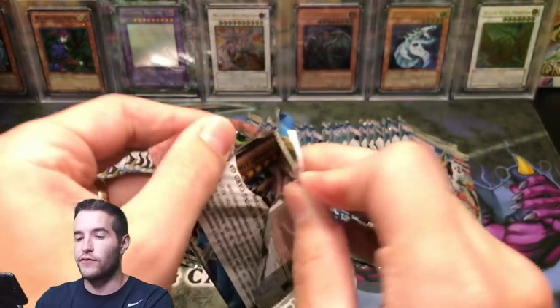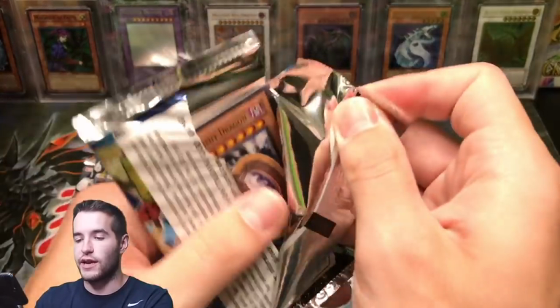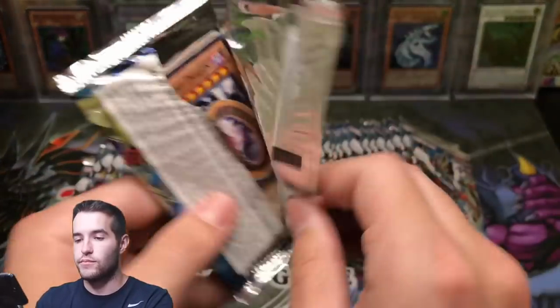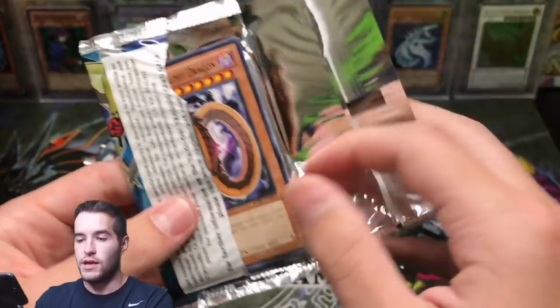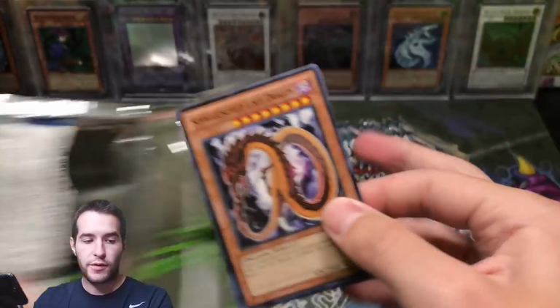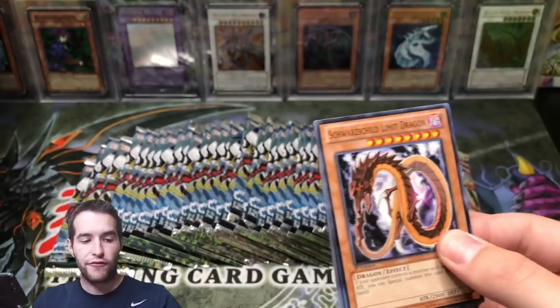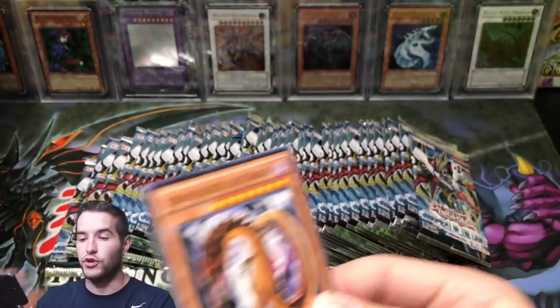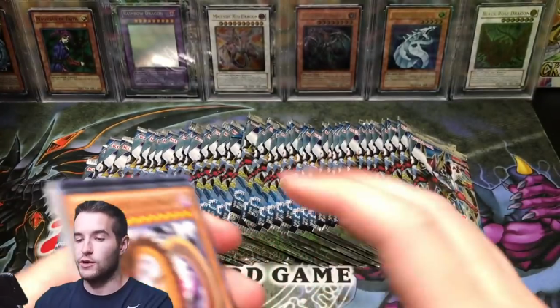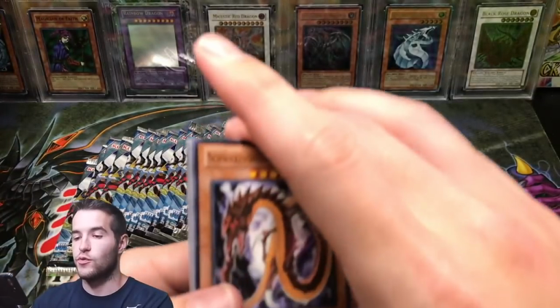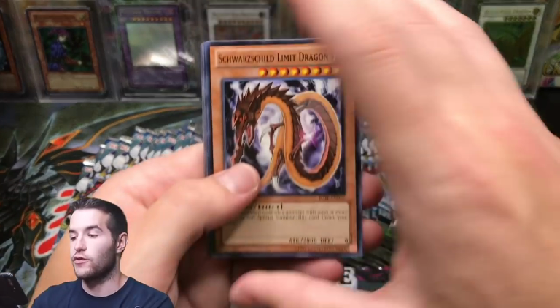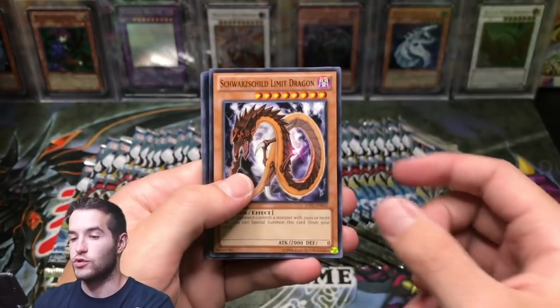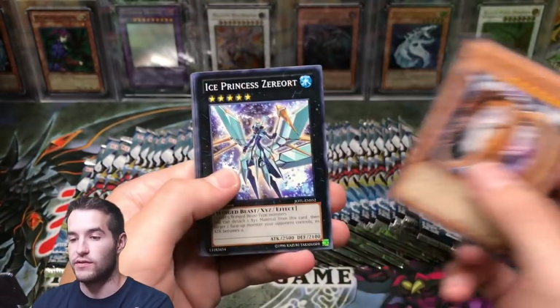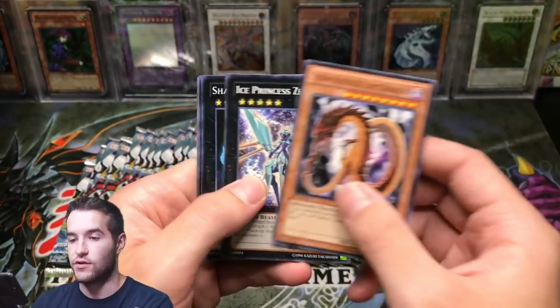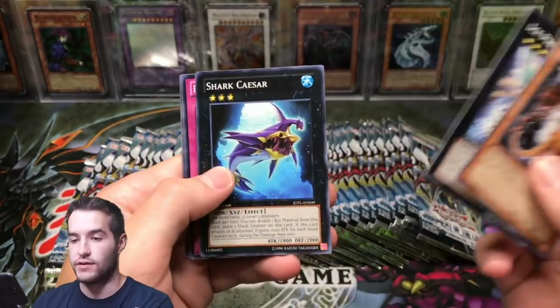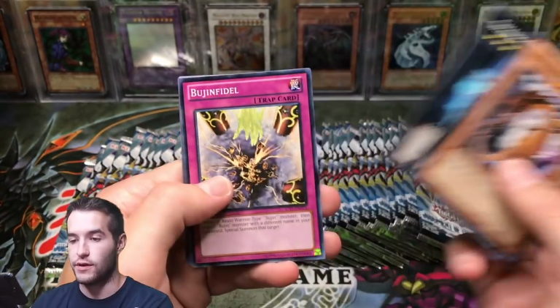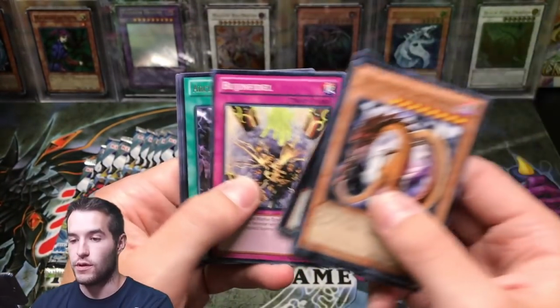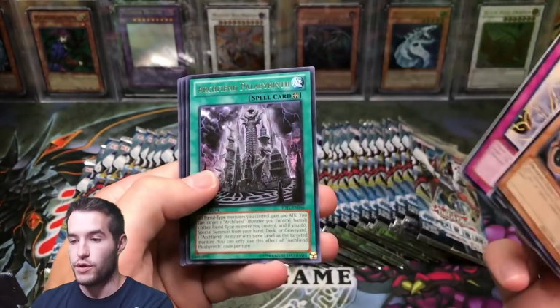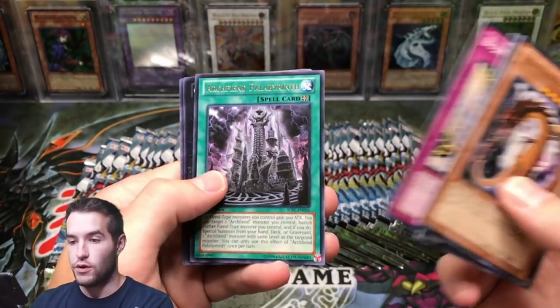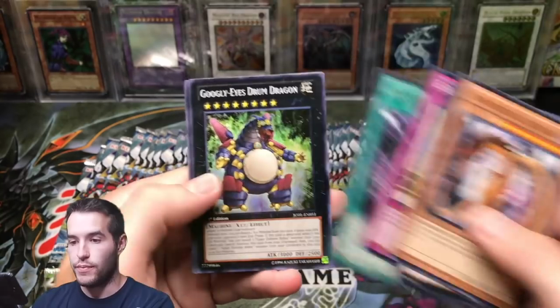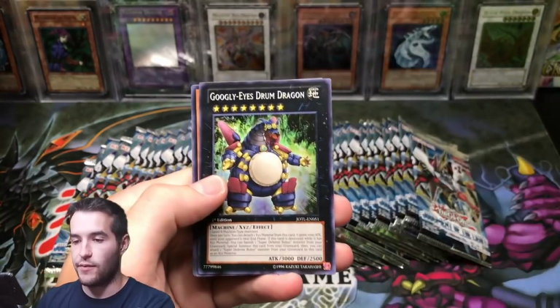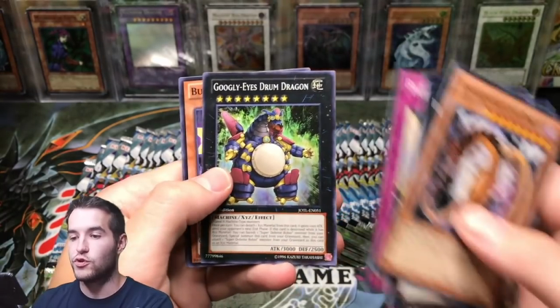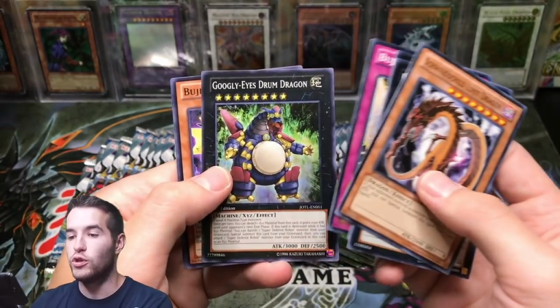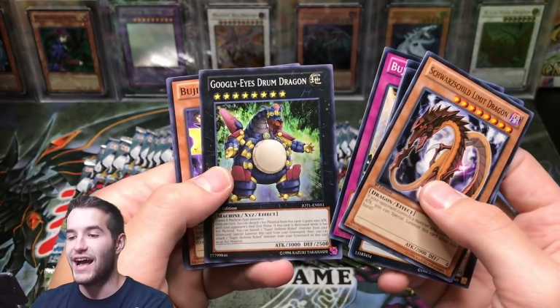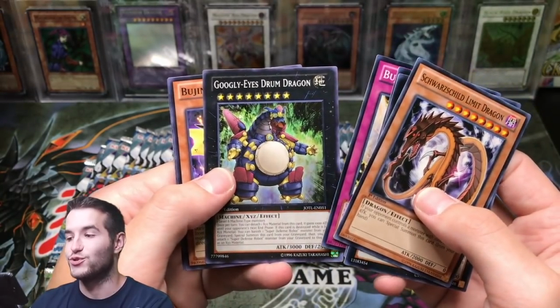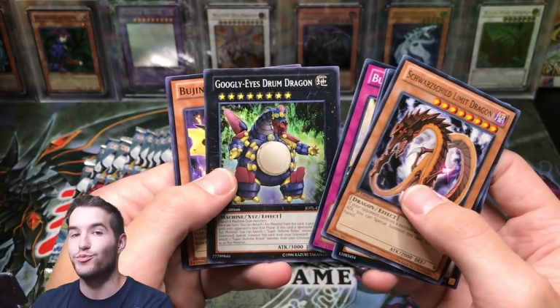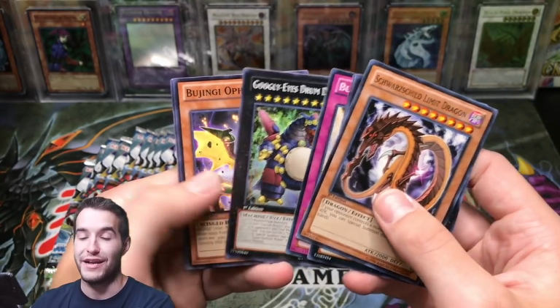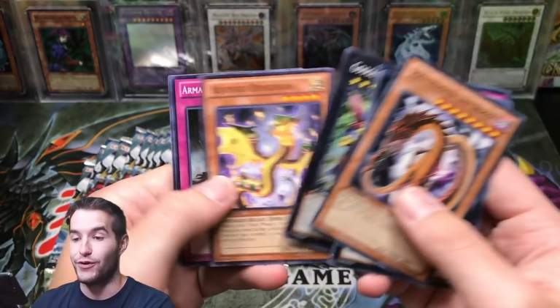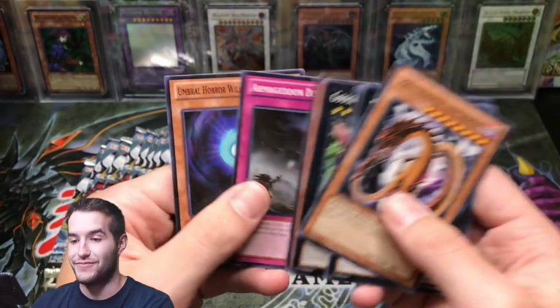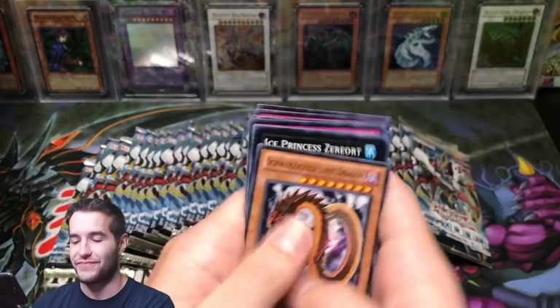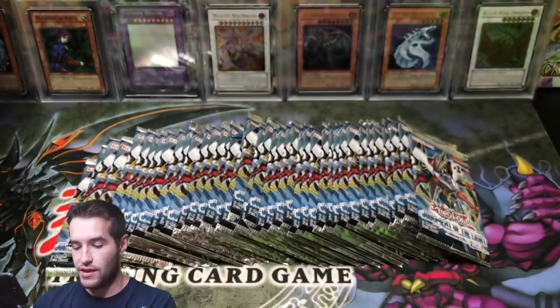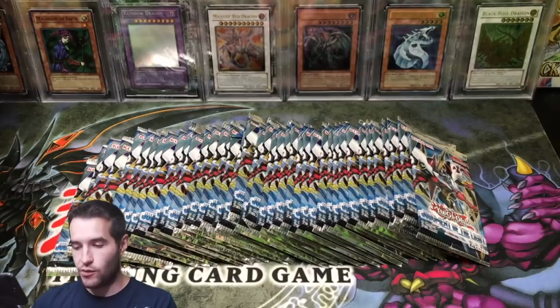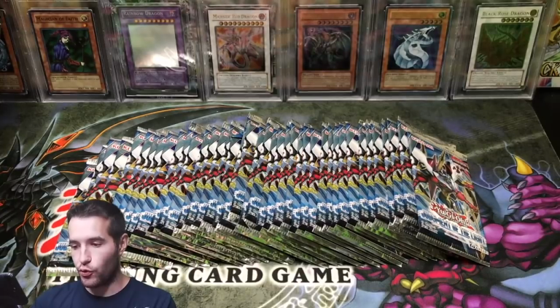We're gonna be looking for the goods — the ultimate rare, the ghost rare, the secret rares. Here we go: Pal Labyrinth, Googly Eyes Drum Dragon, Umbral Horror.